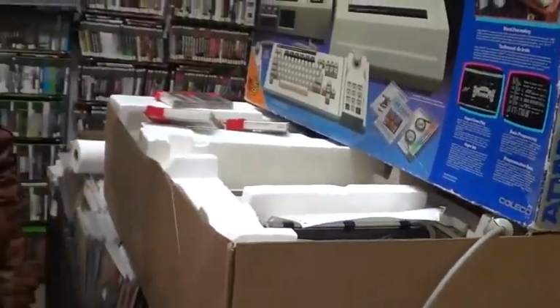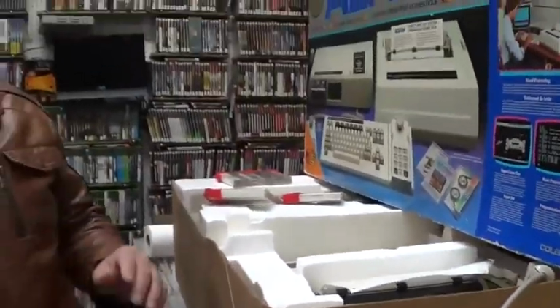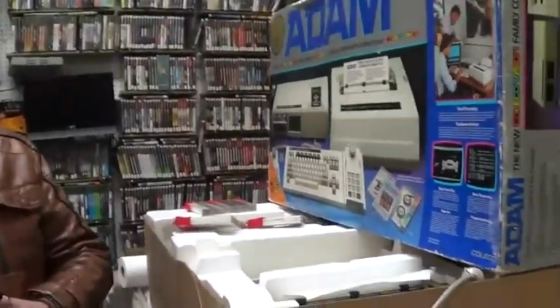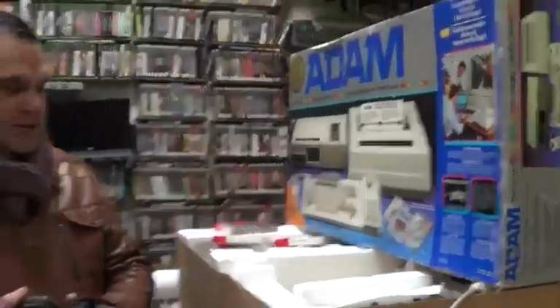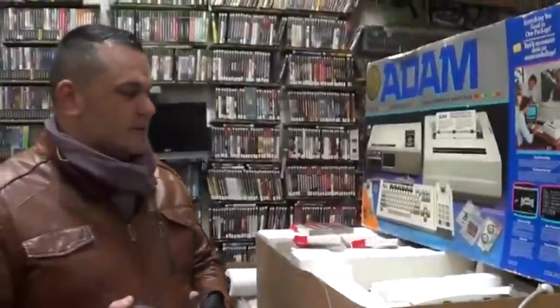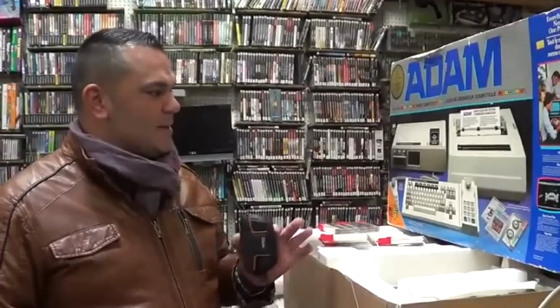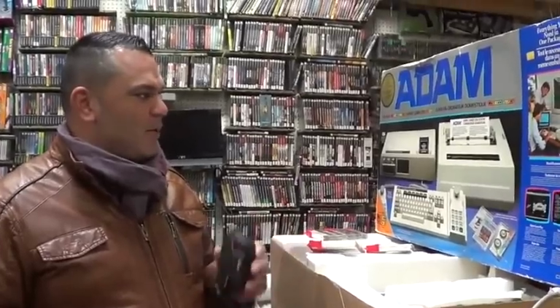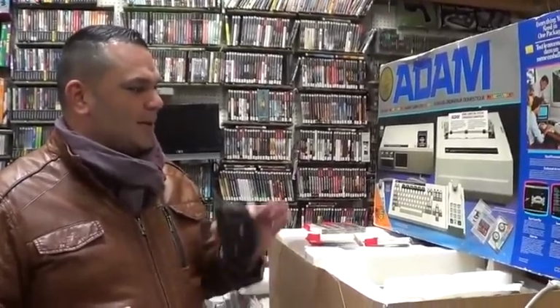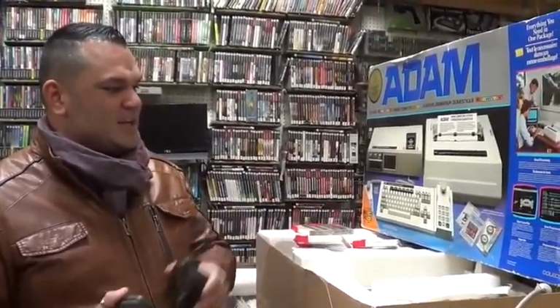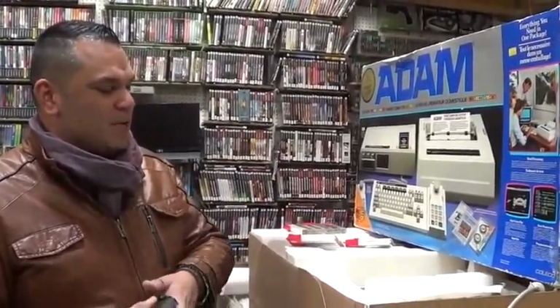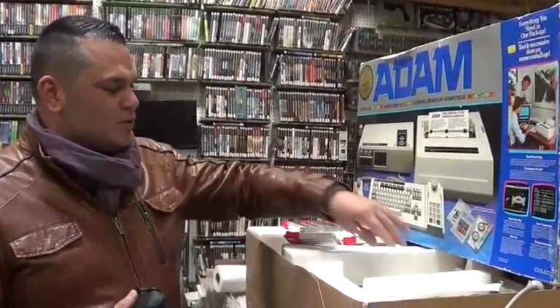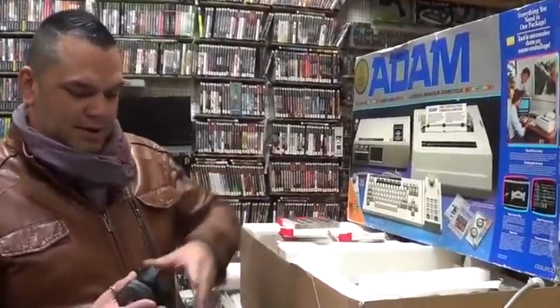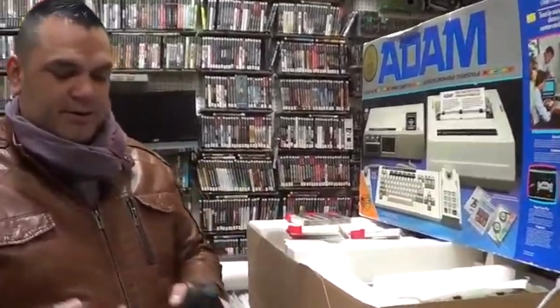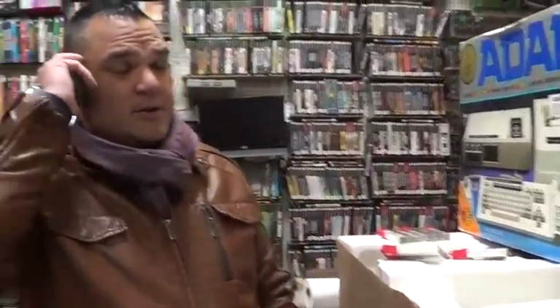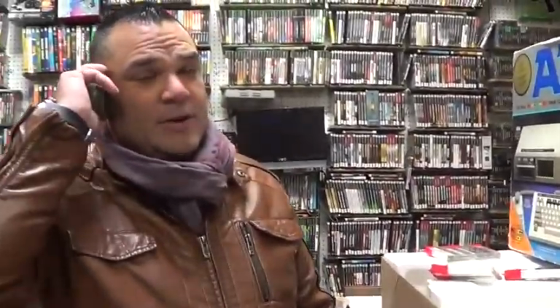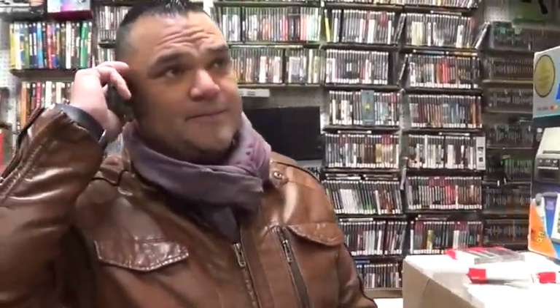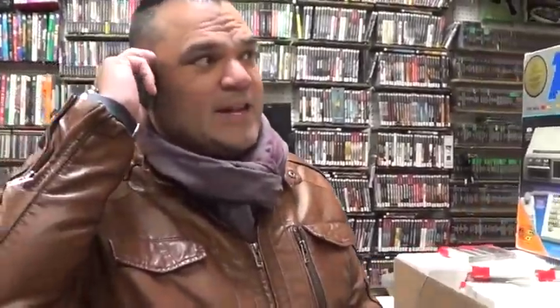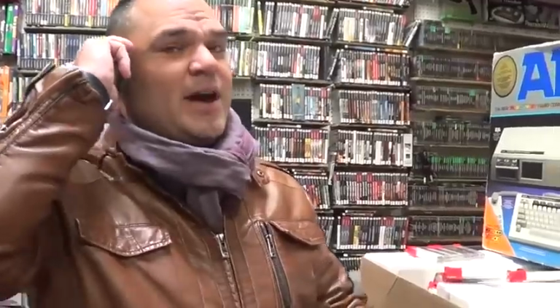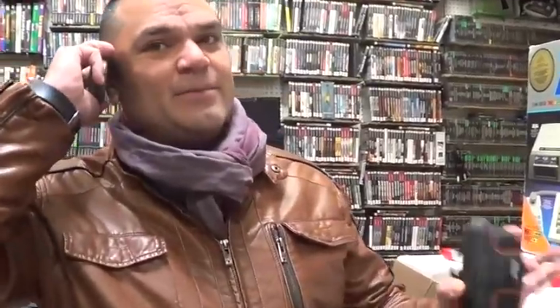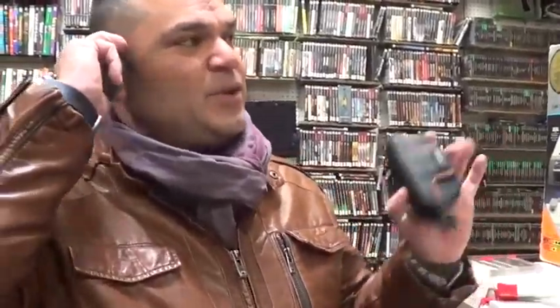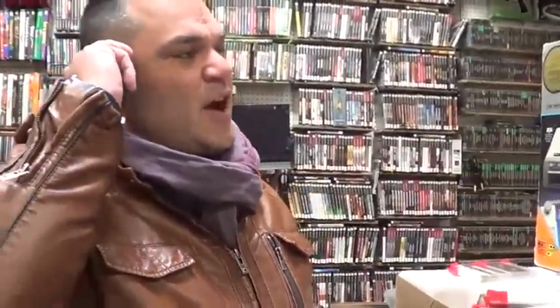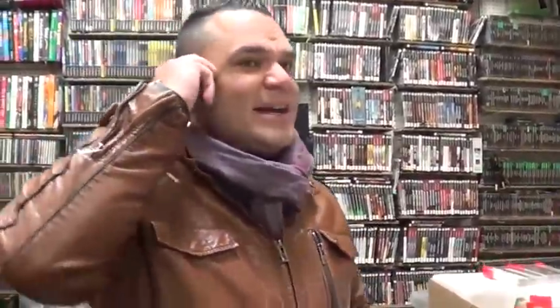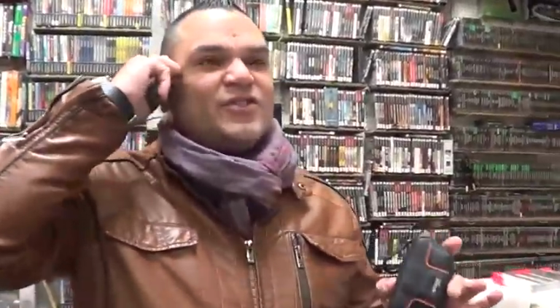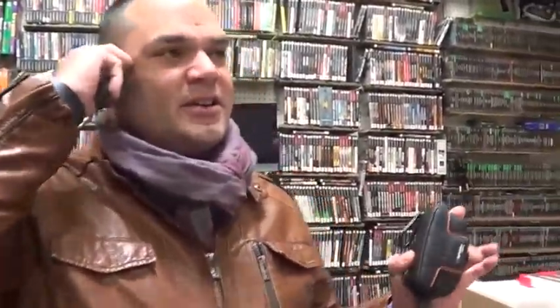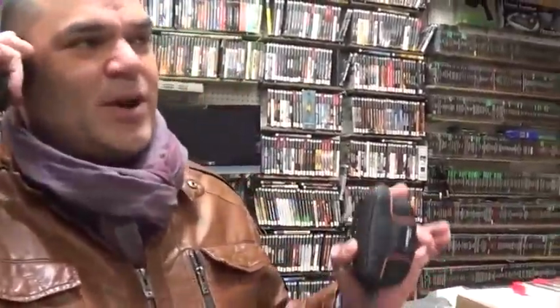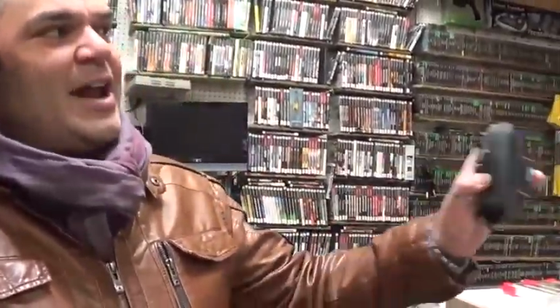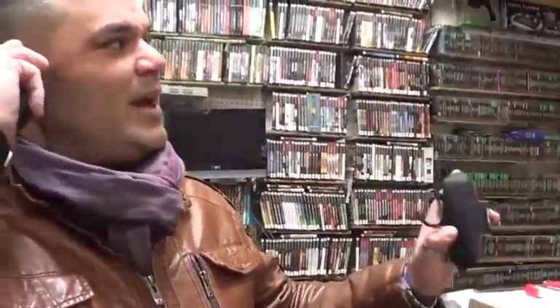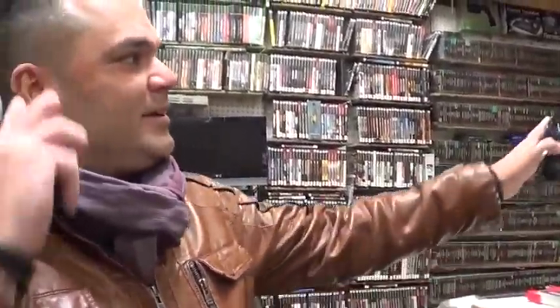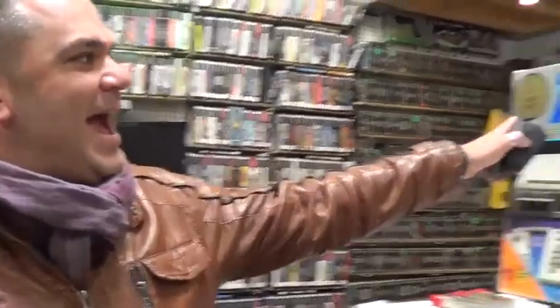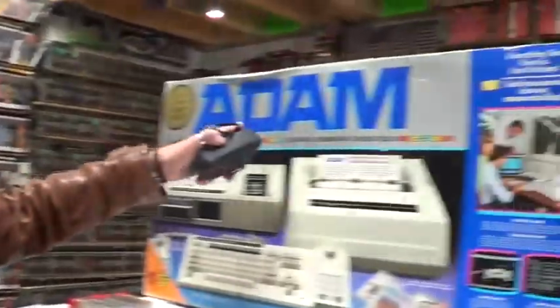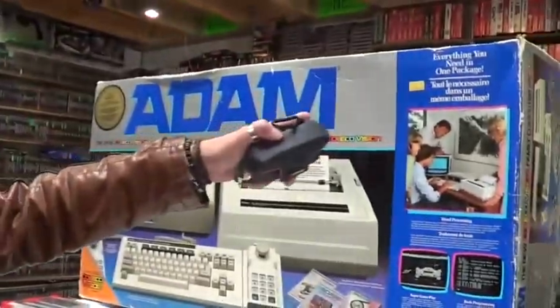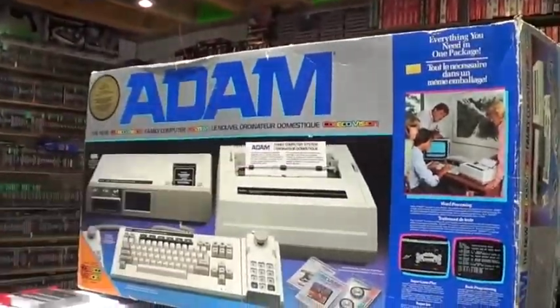Why is the printer essential to this? The power block — that is your power source right here. Yes, we do have an Adam computer in stock. Yes, this is going out to Adam Korlik, Adam Korlik Productions.